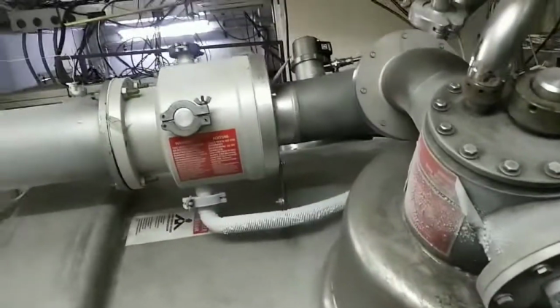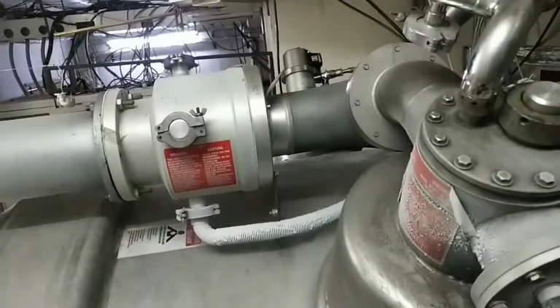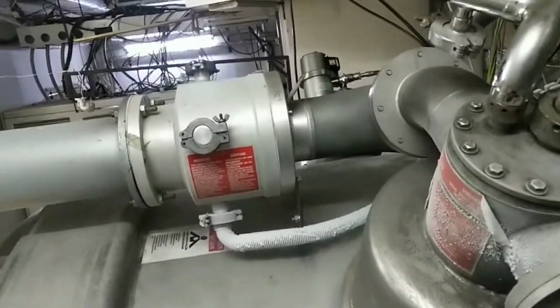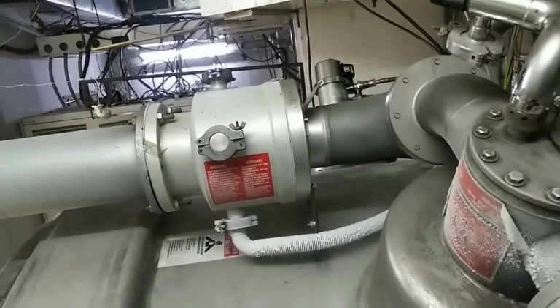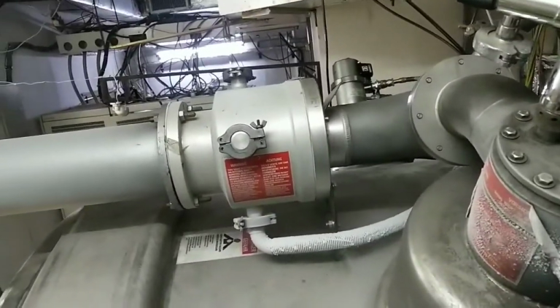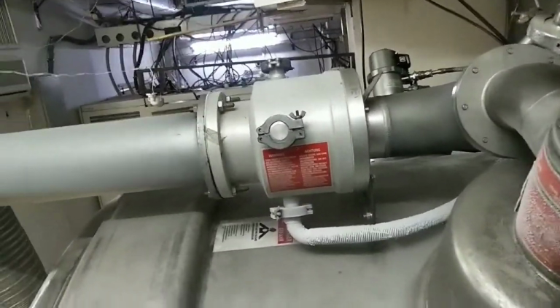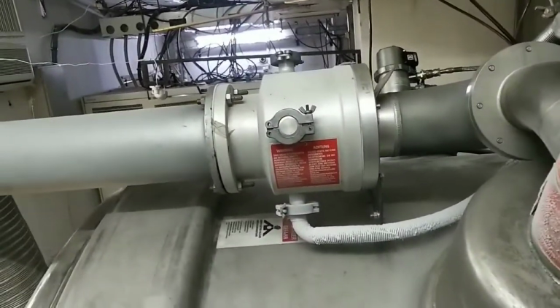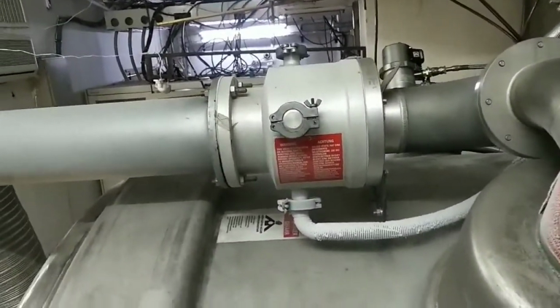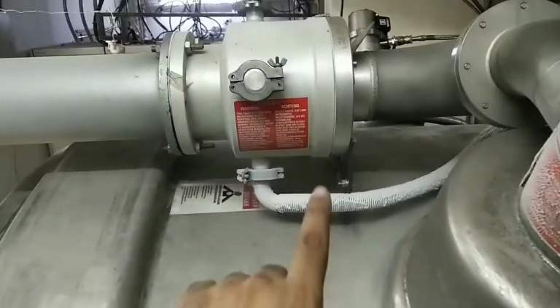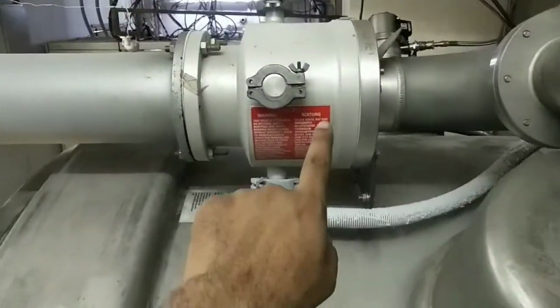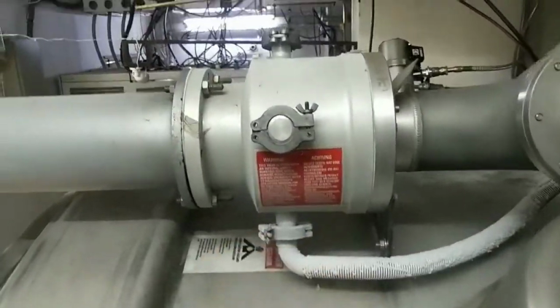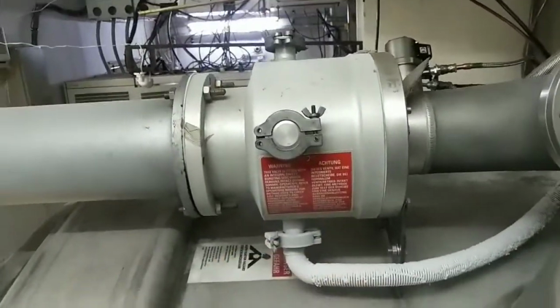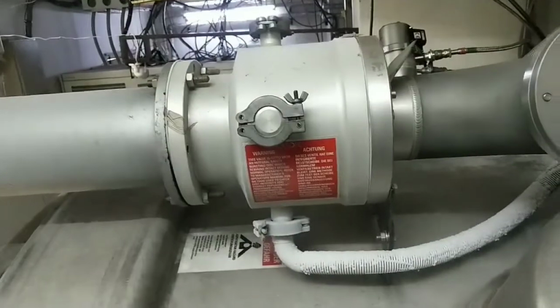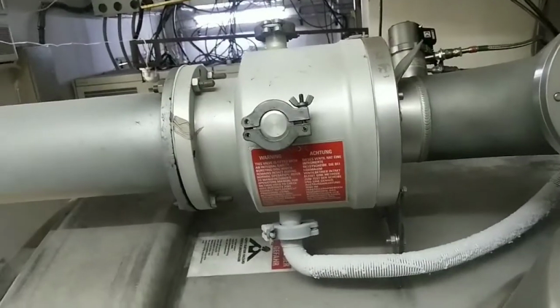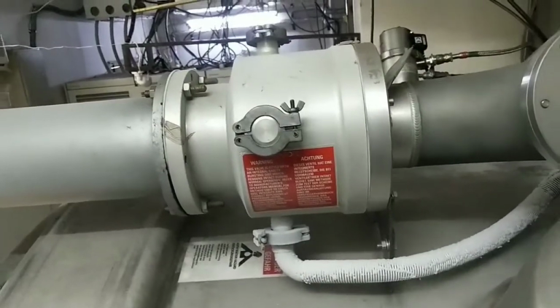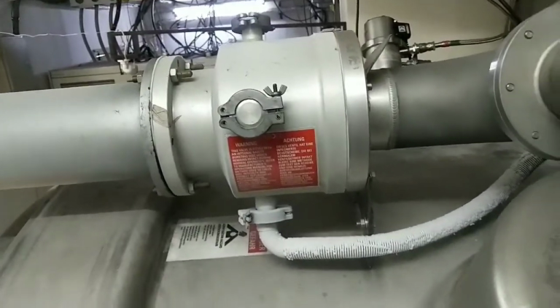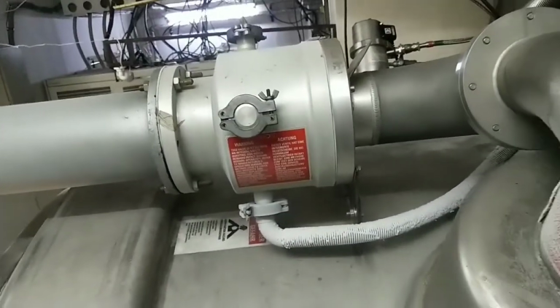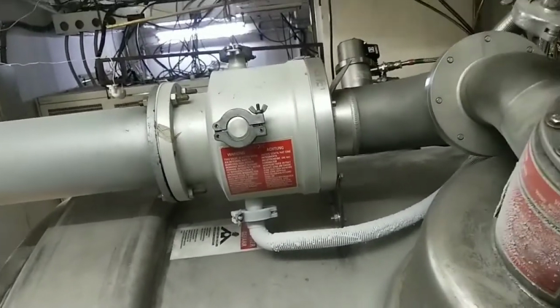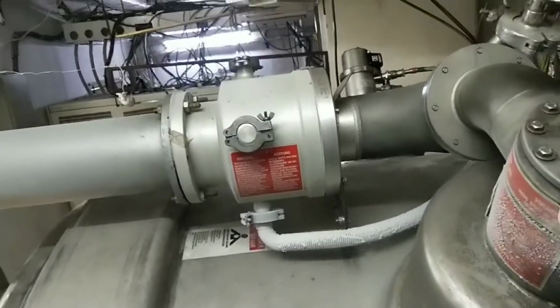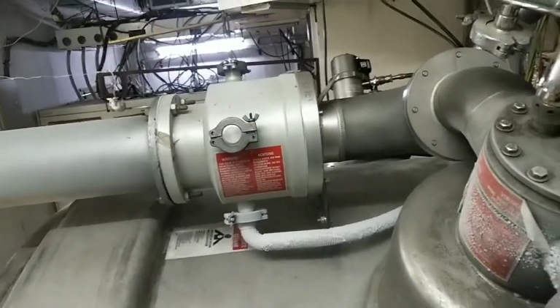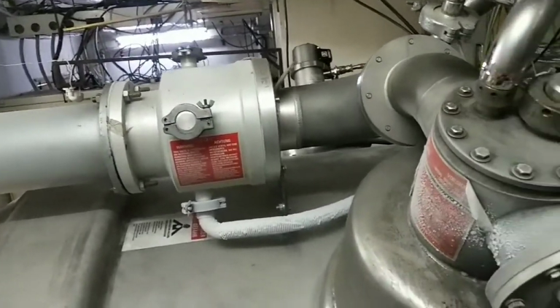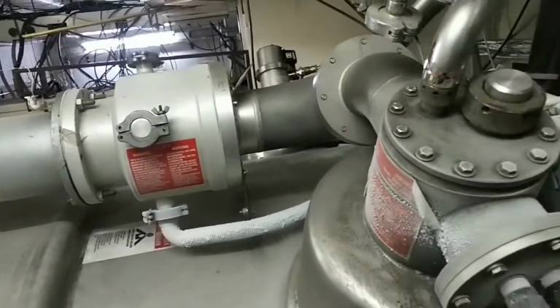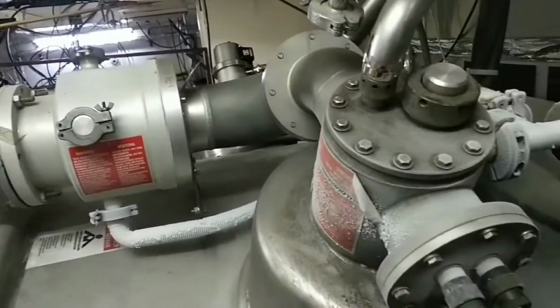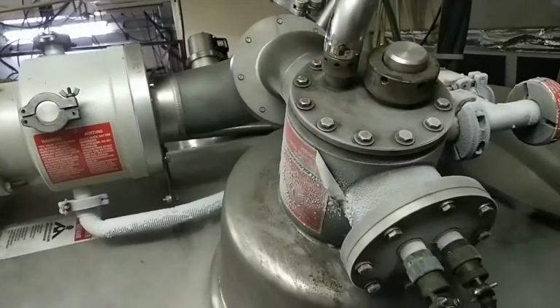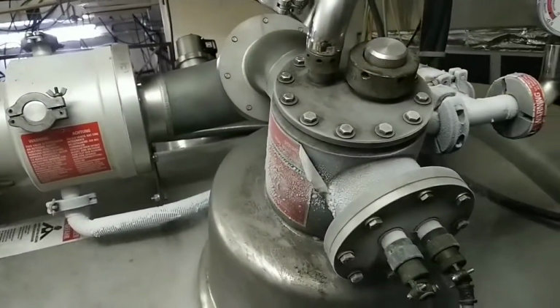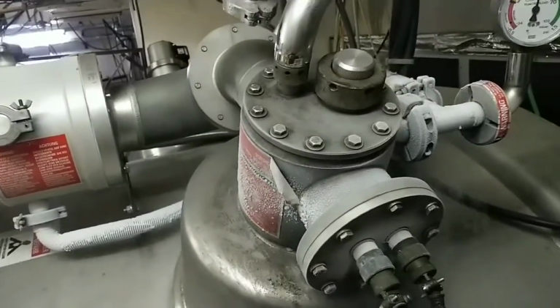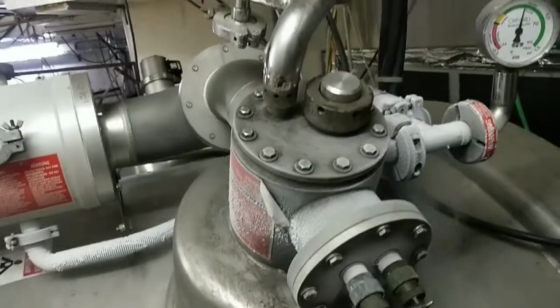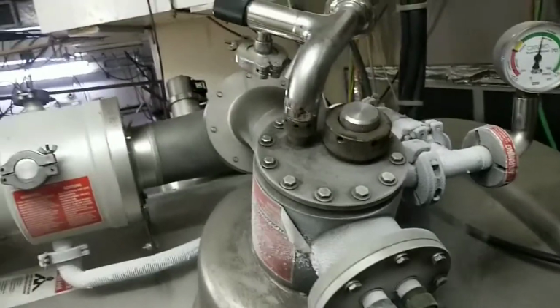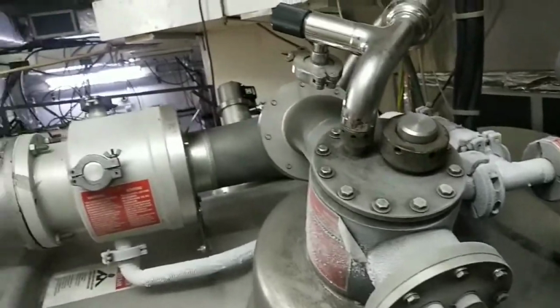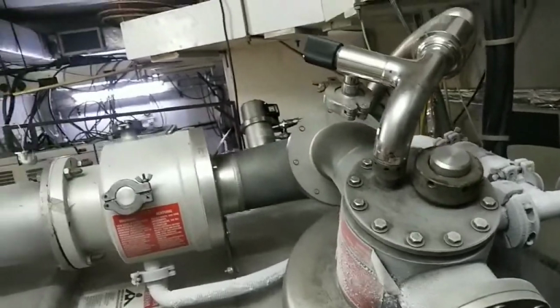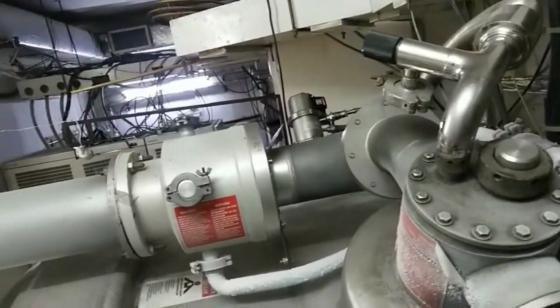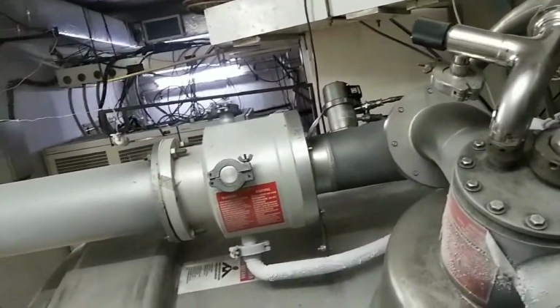This is our quench line. Over here, a quench disc is attached inside the quench line. It's altogether a ventilation system.